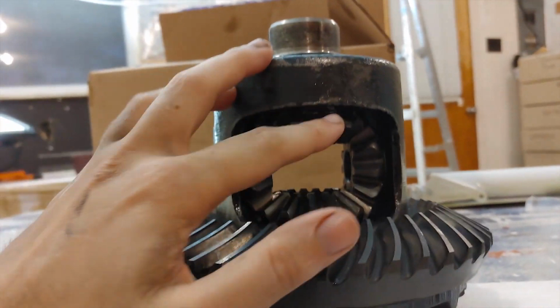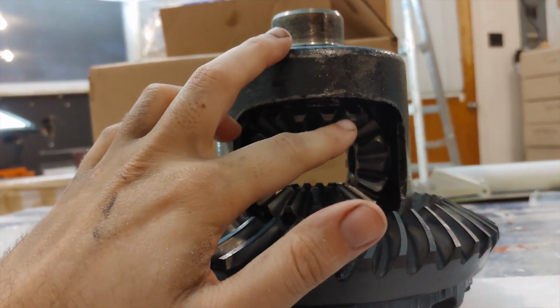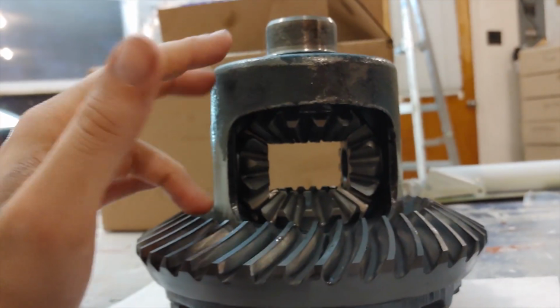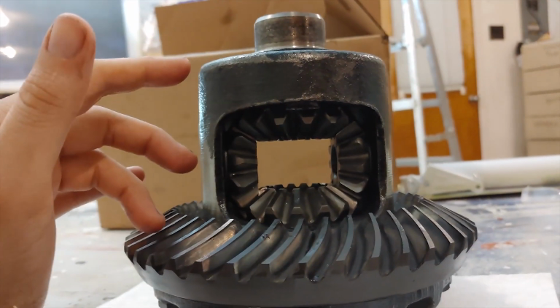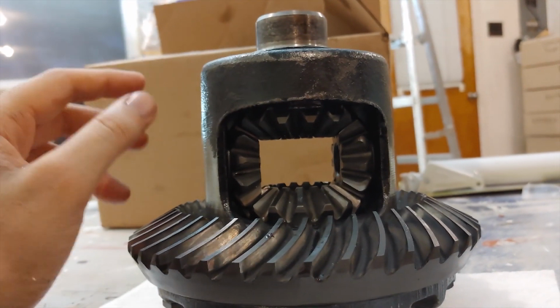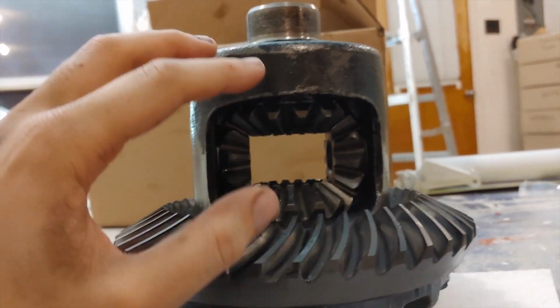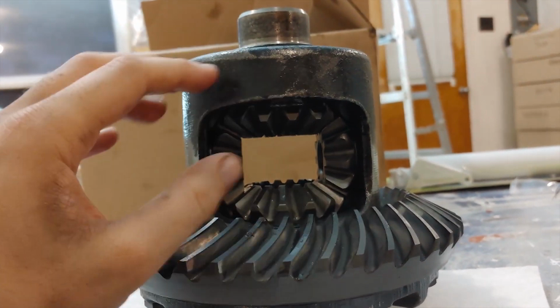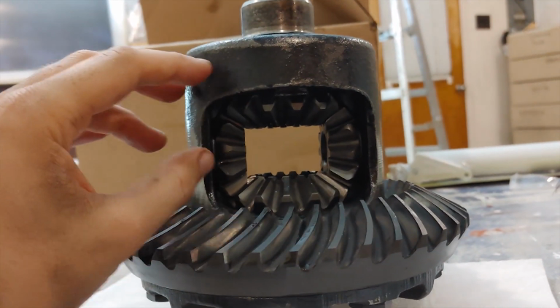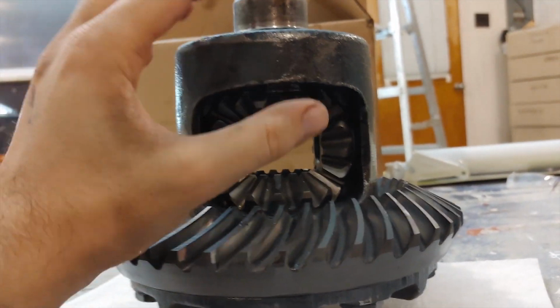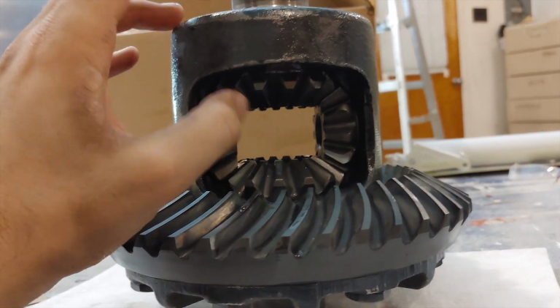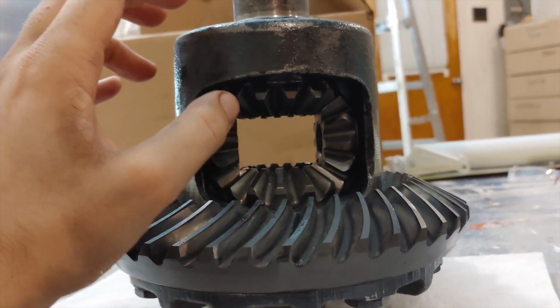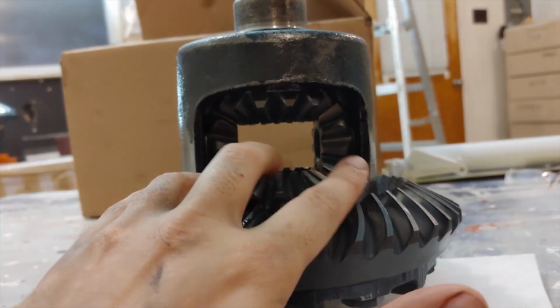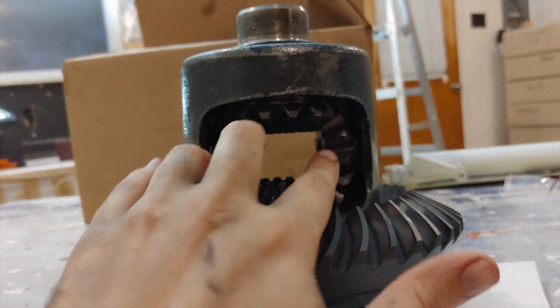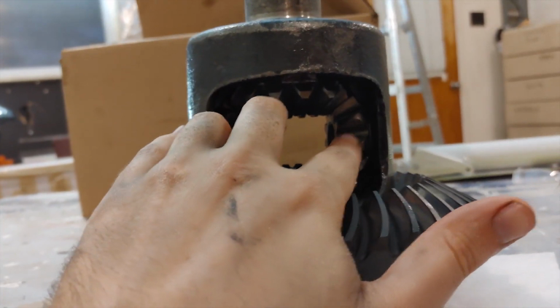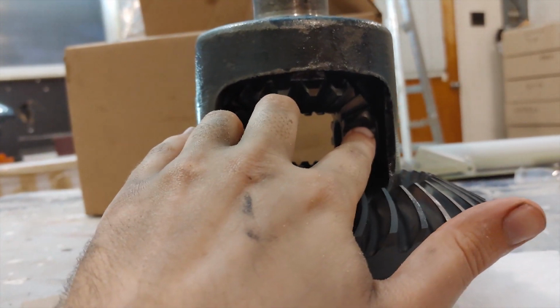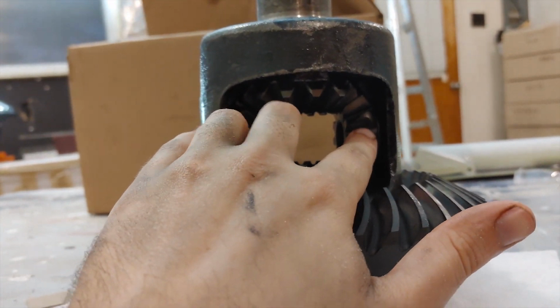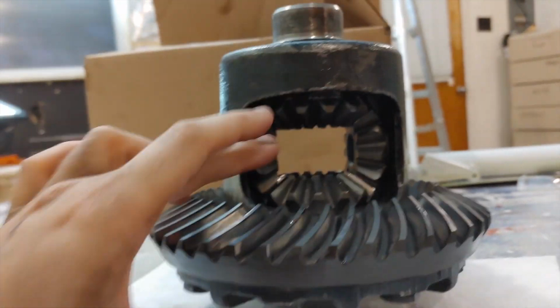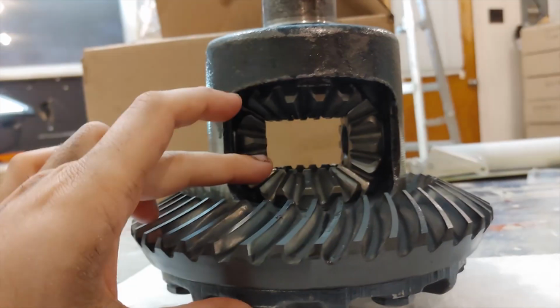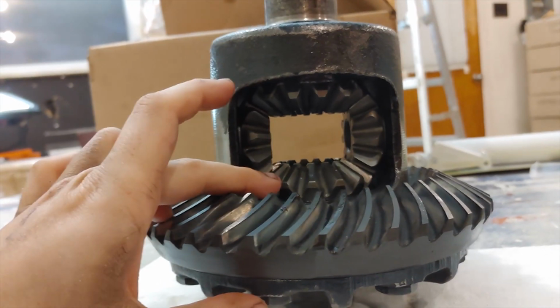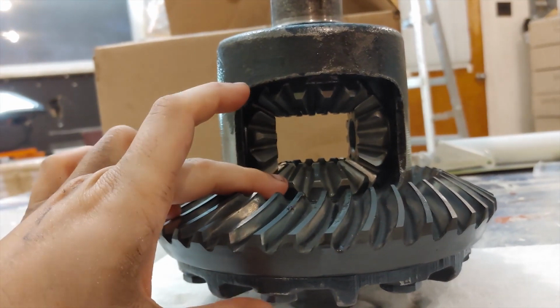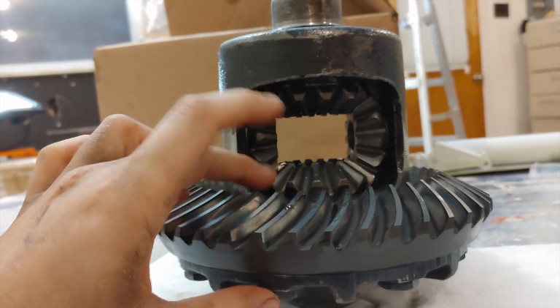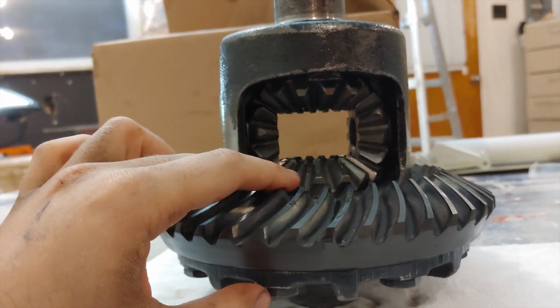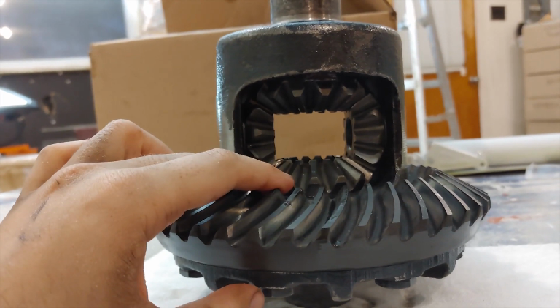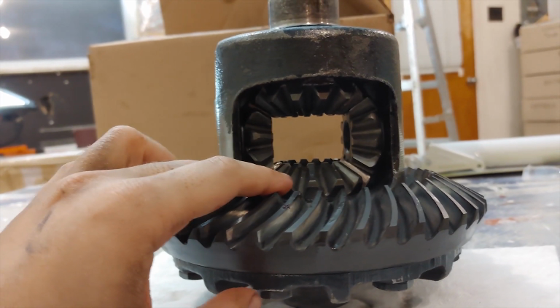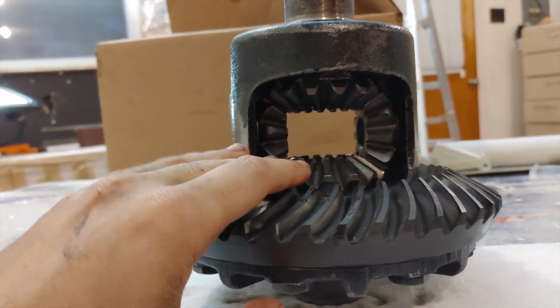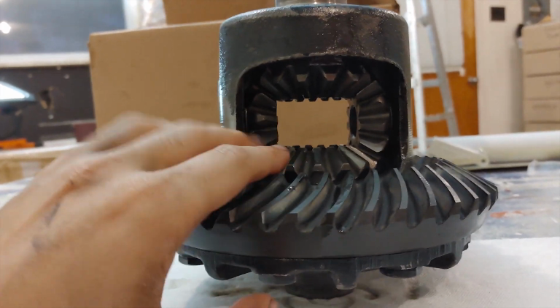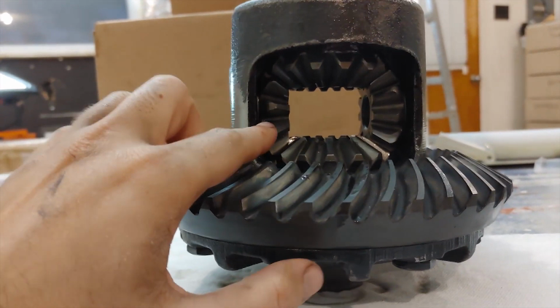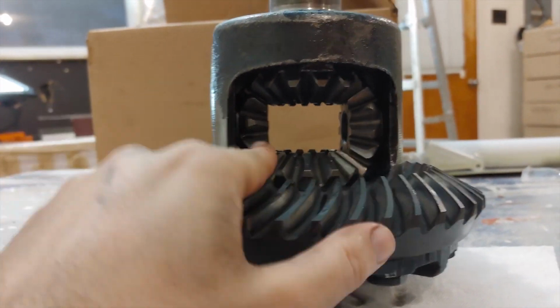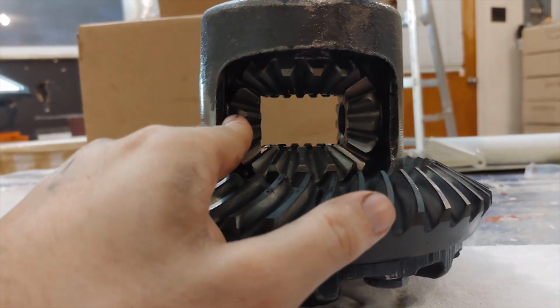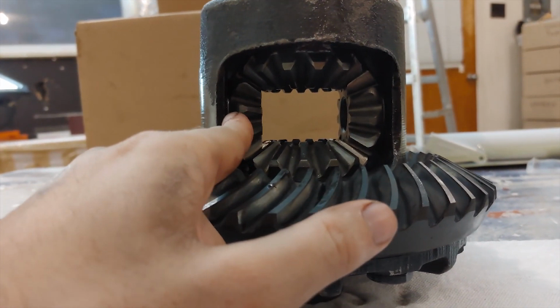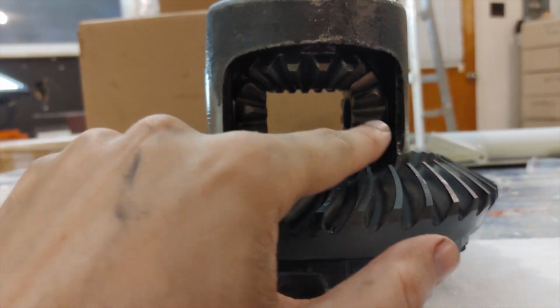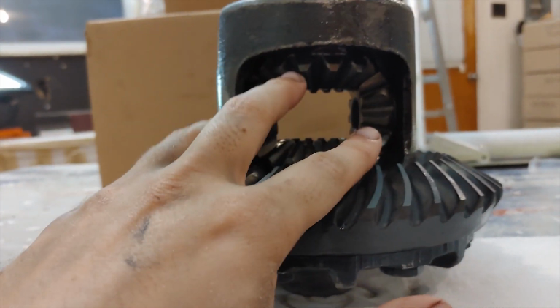When putting new clutch packs in, everything is going to be tighter, so you can only put the spider gears in first. Then compress the other side as well to get as much clearance as possible. This gives you the room you need to fit the thrust washers back in.